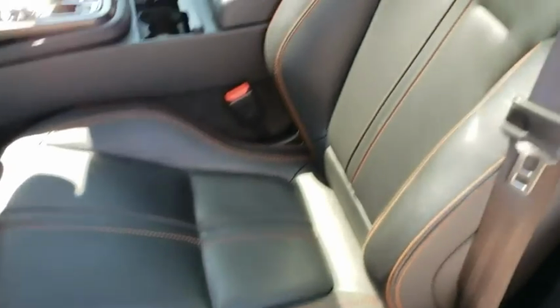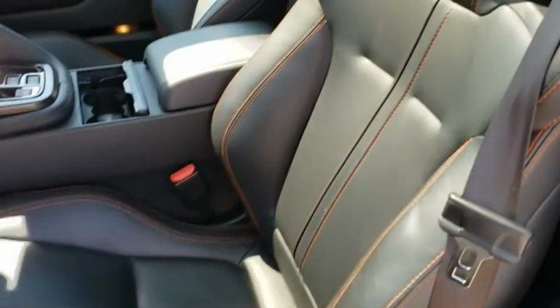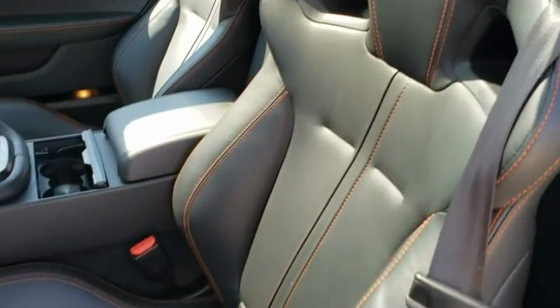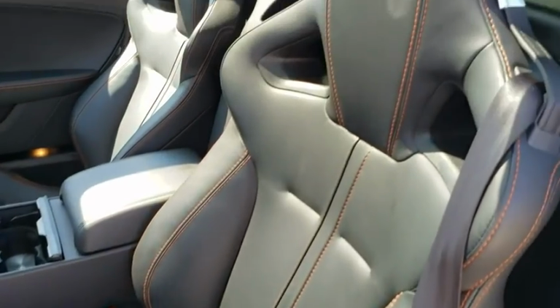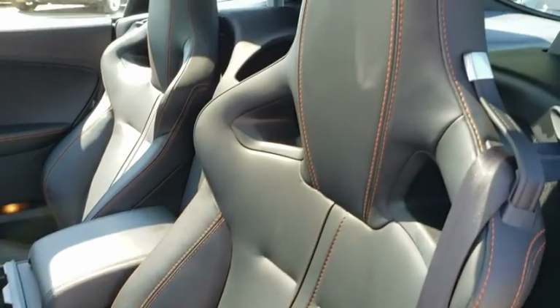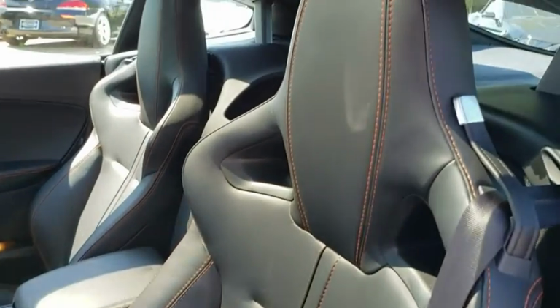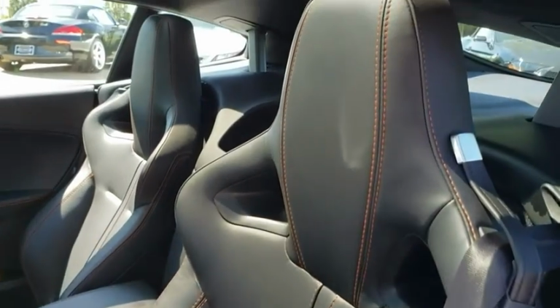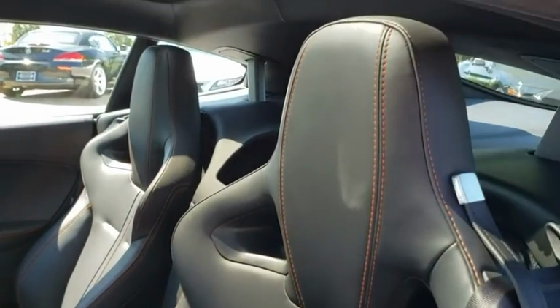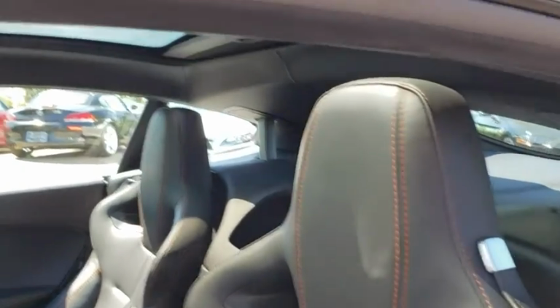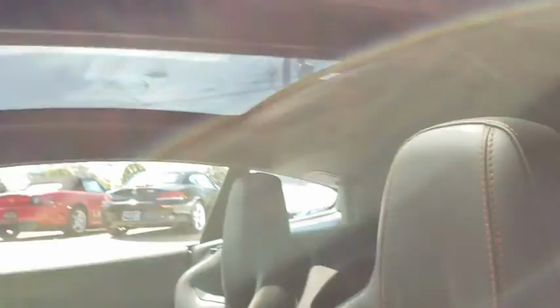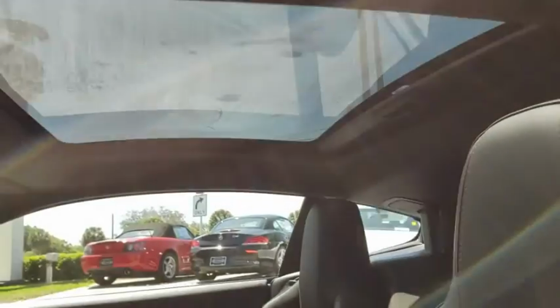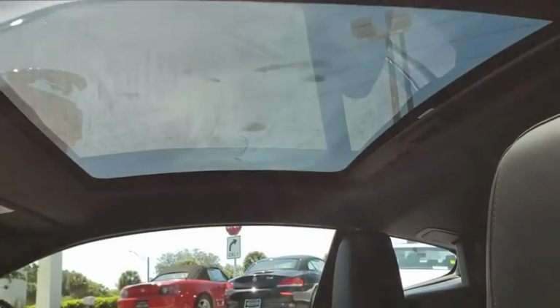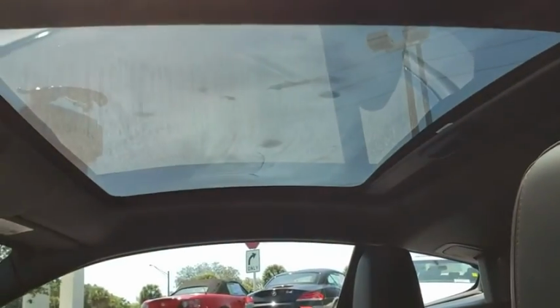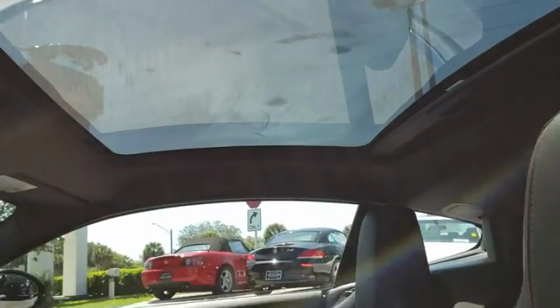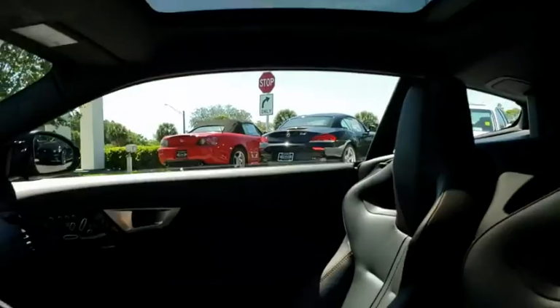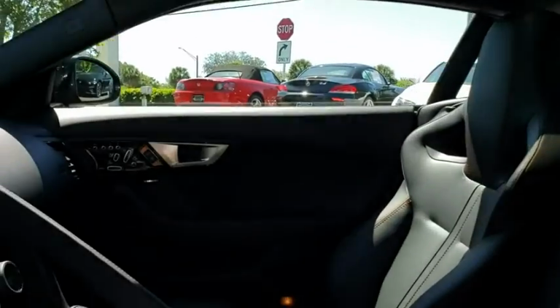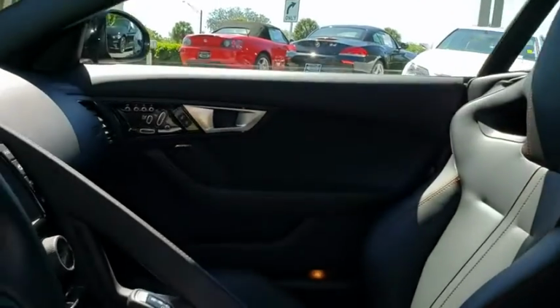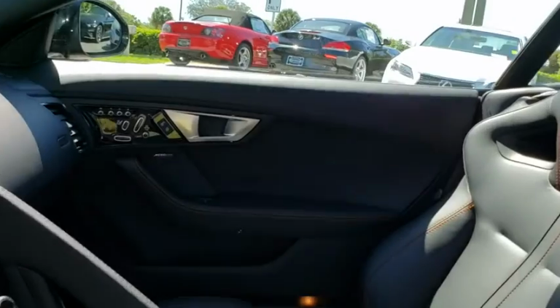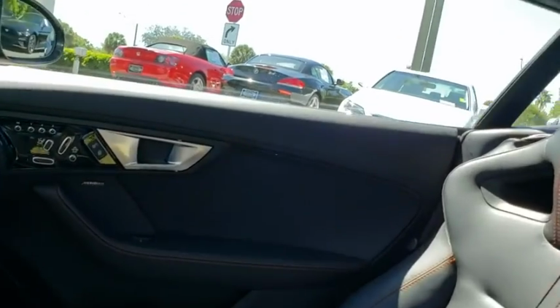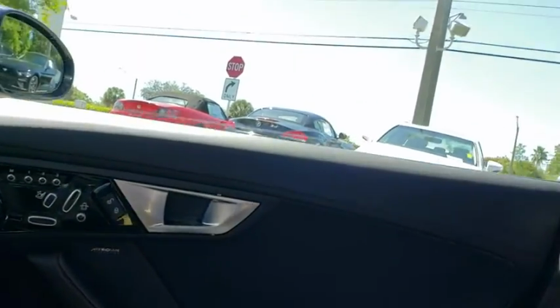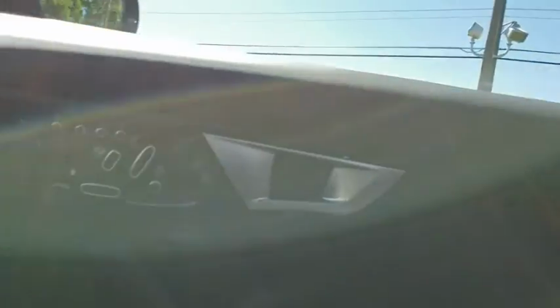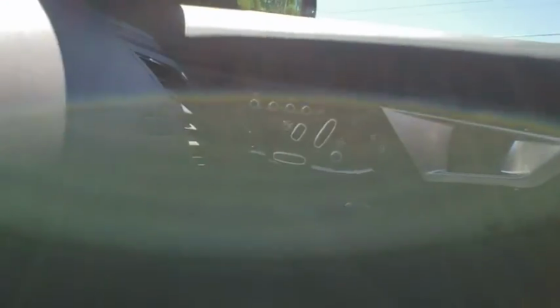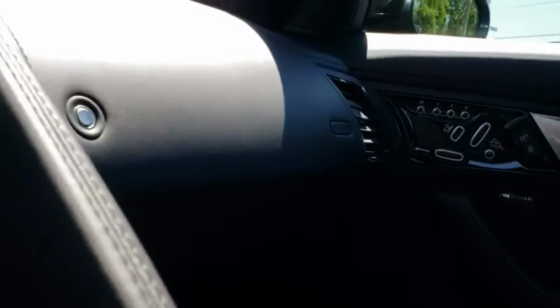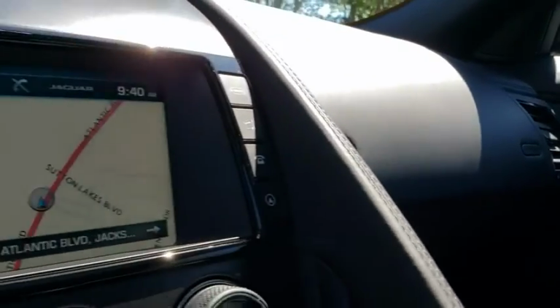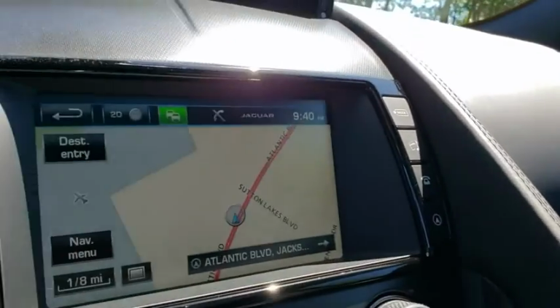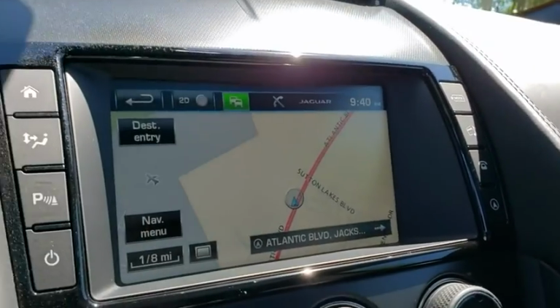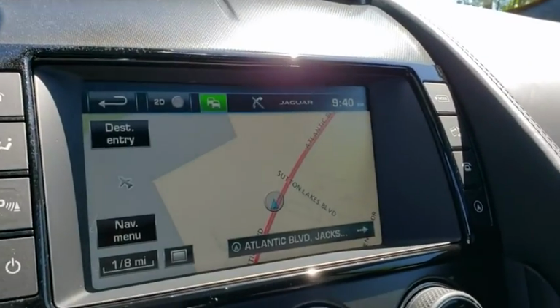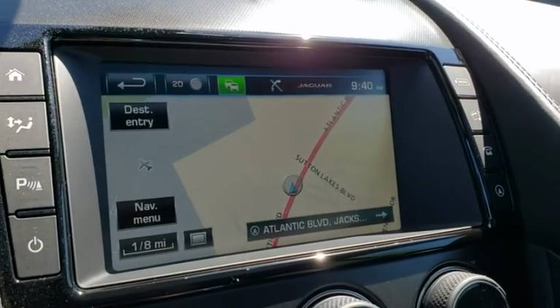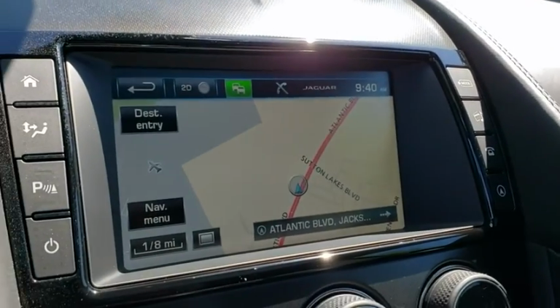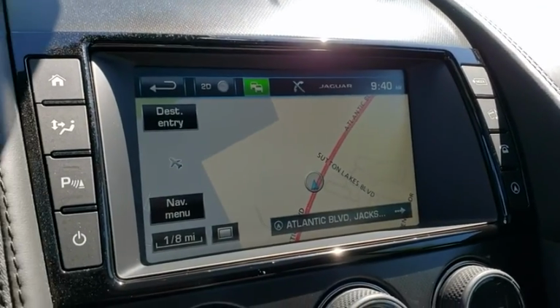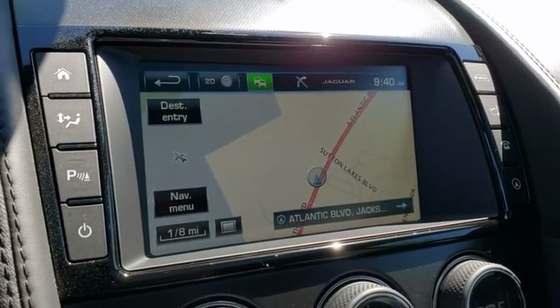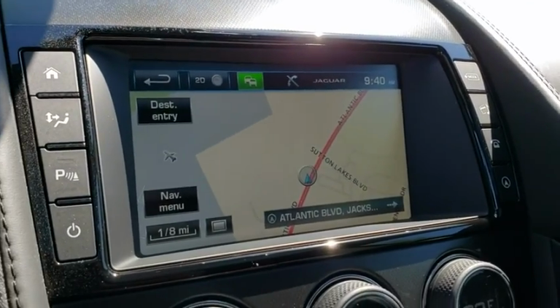Steering wheel audio controls, navigation system, keyless entry, stability control, traction control, power passenger seat, remote engine start, anti-lock braking system.